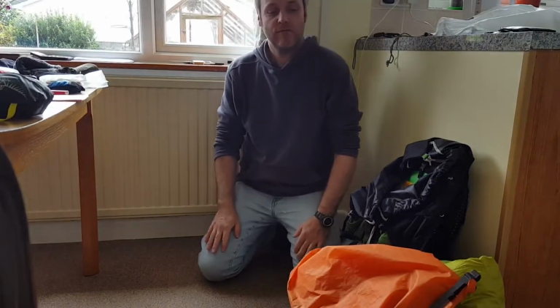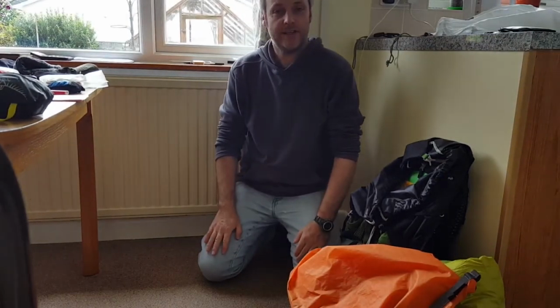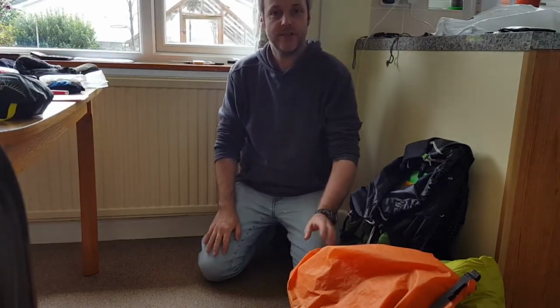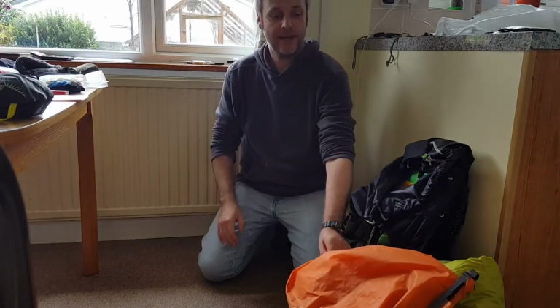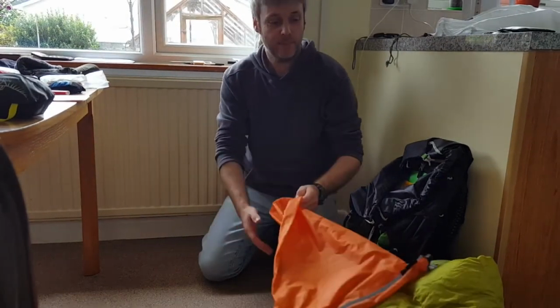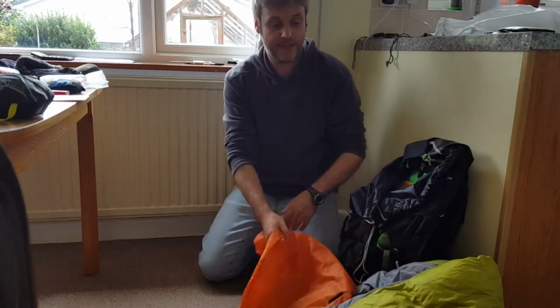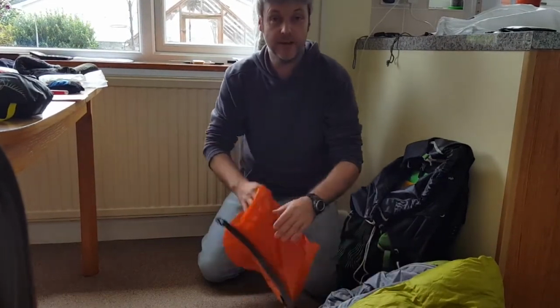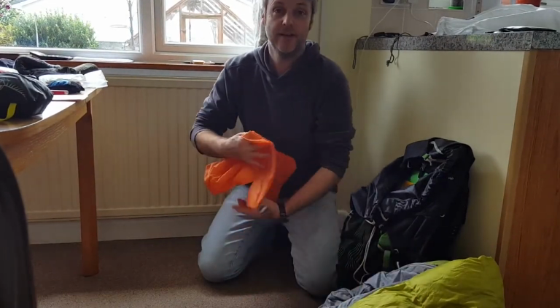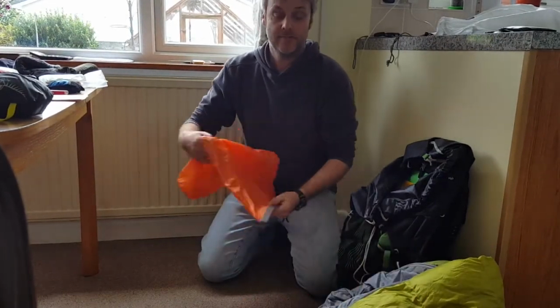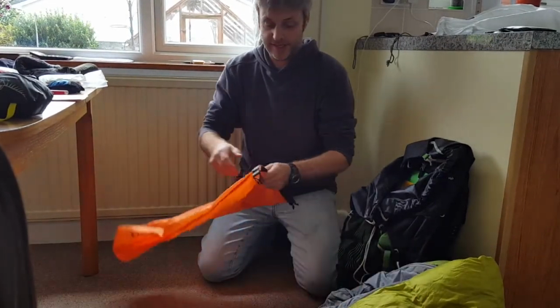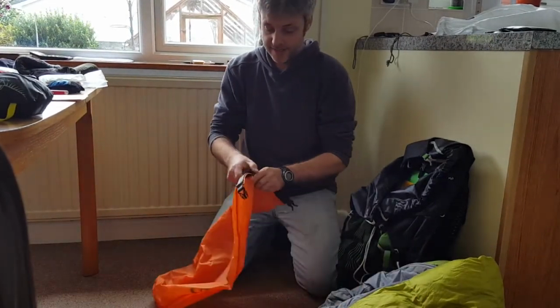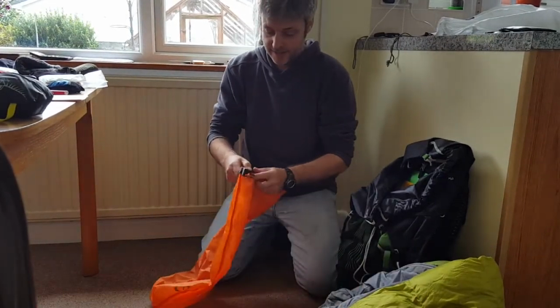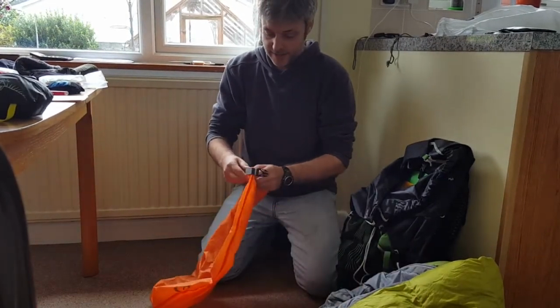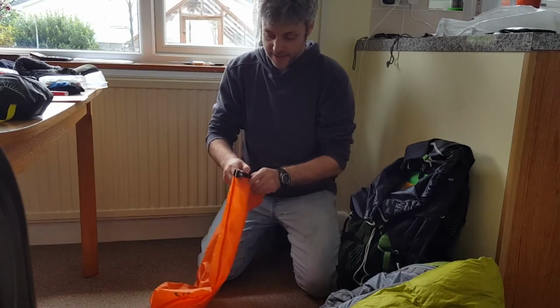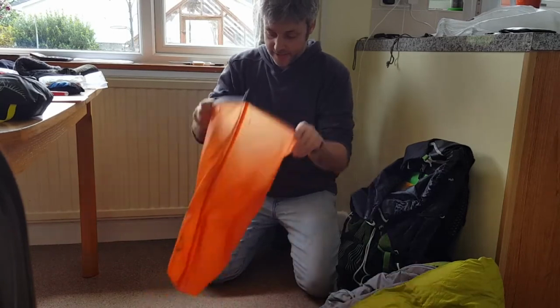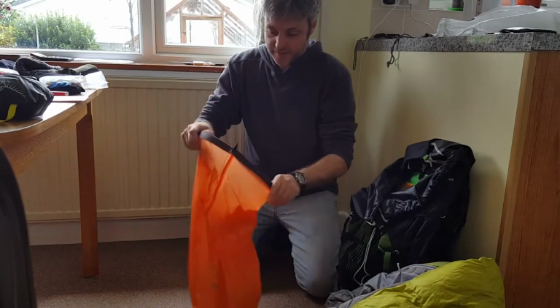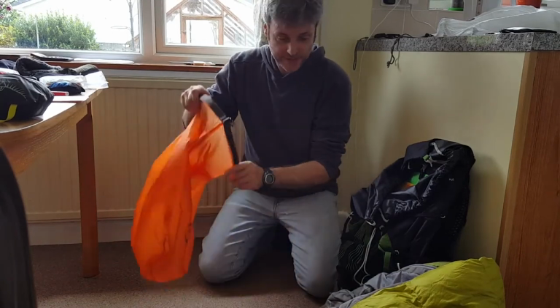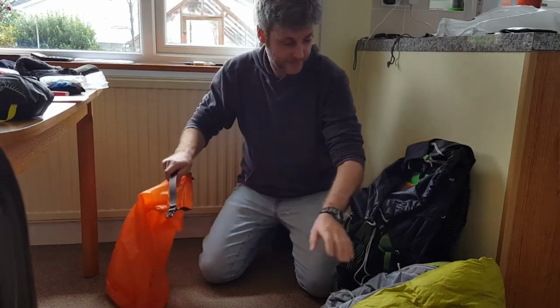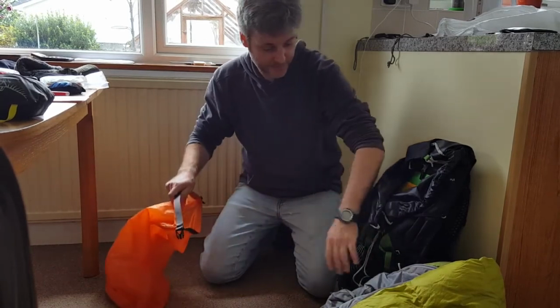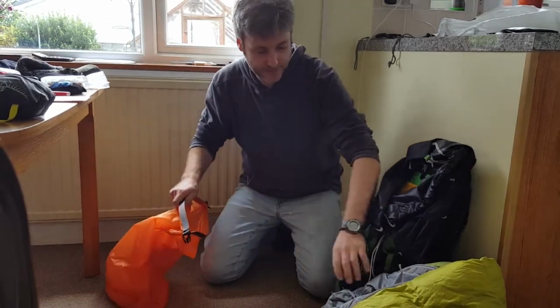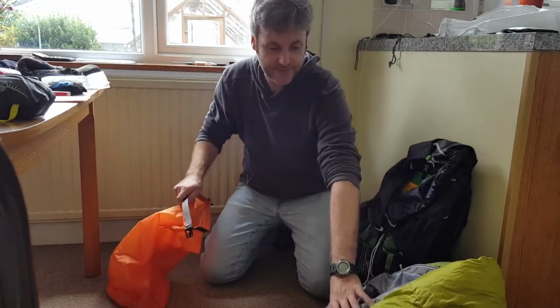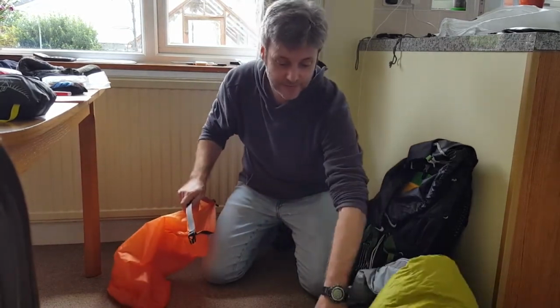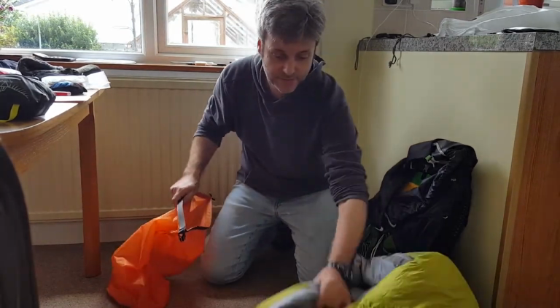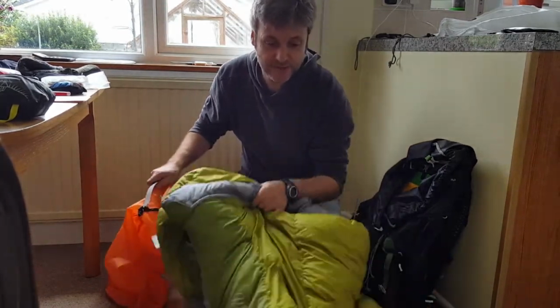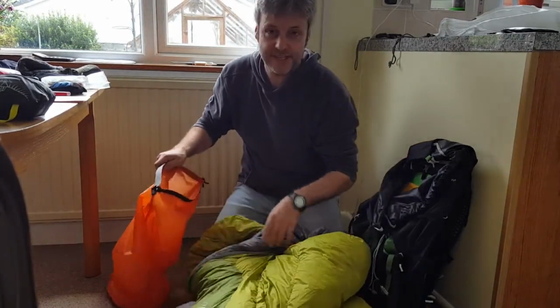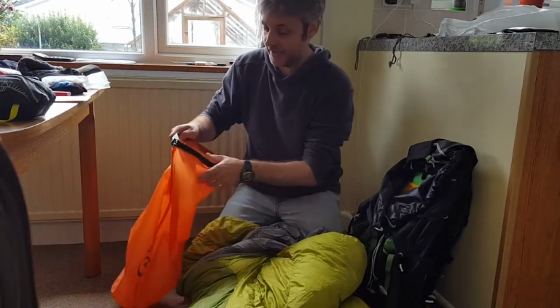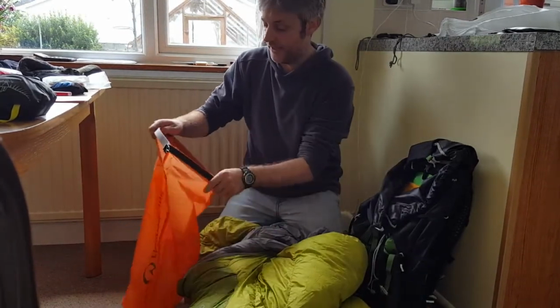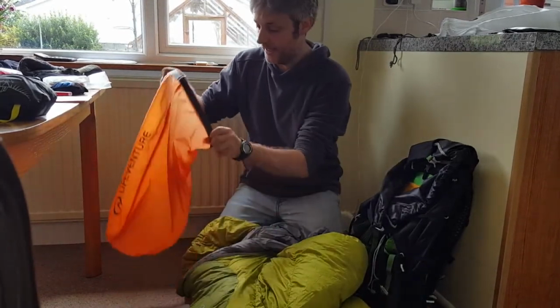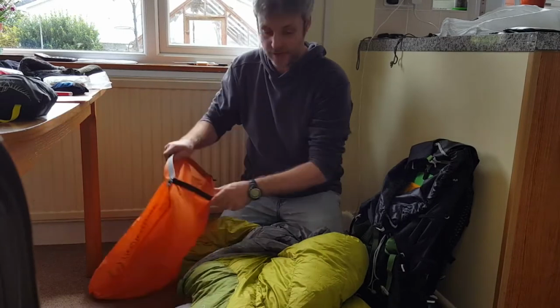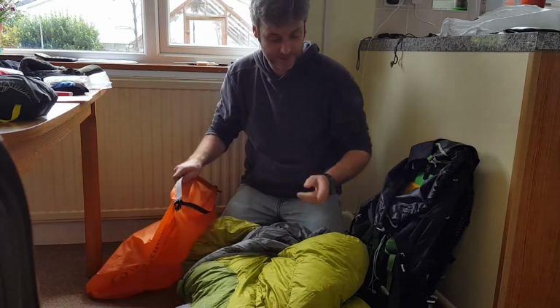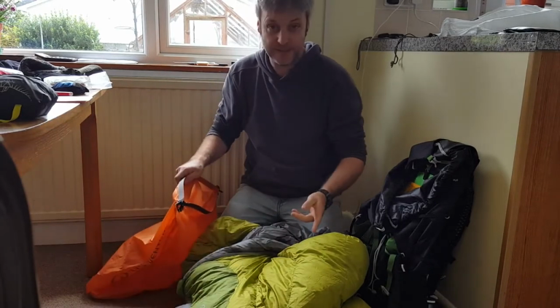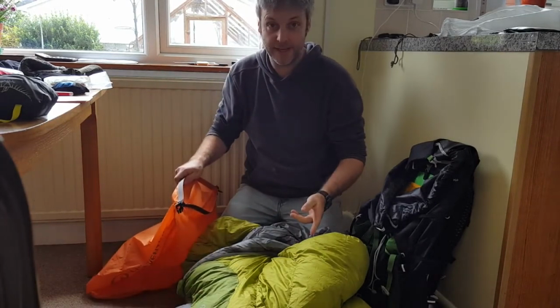I'll show you how I packed my rucksack. The first thing in the rucksack is always the last thing you're going to take out, and that's my sleeping bag.